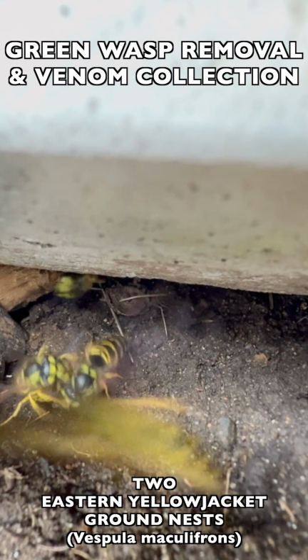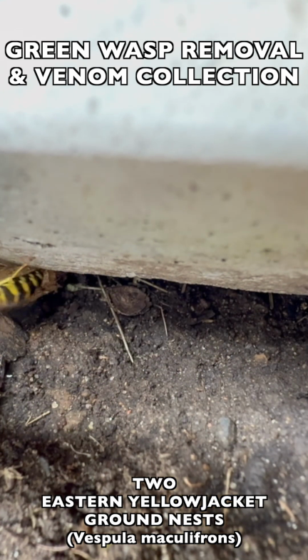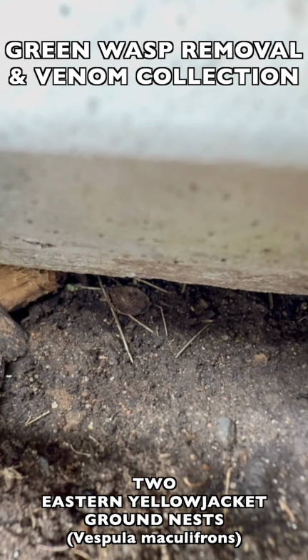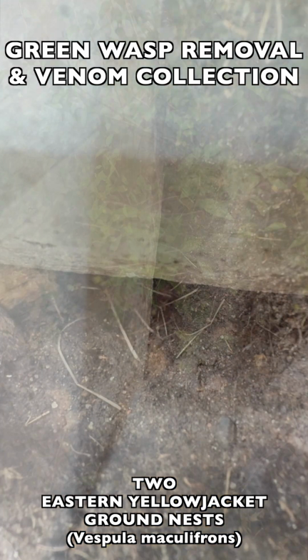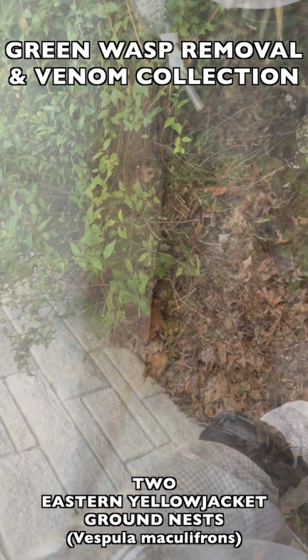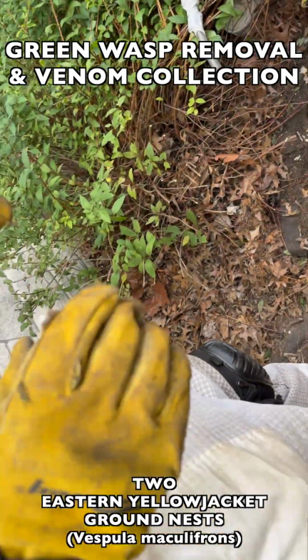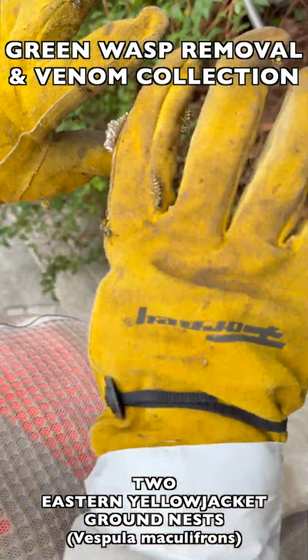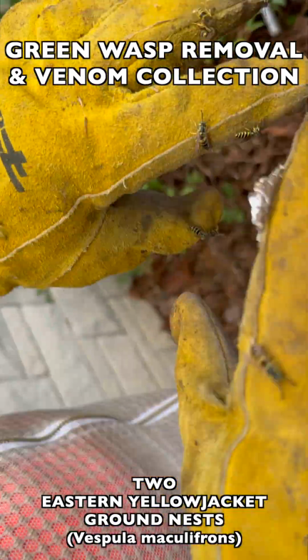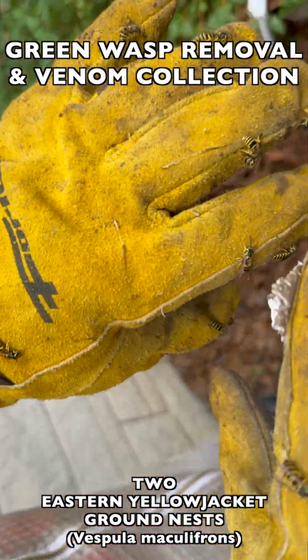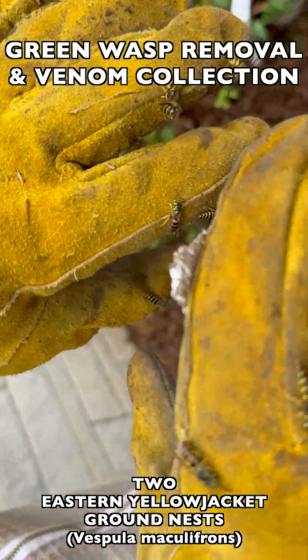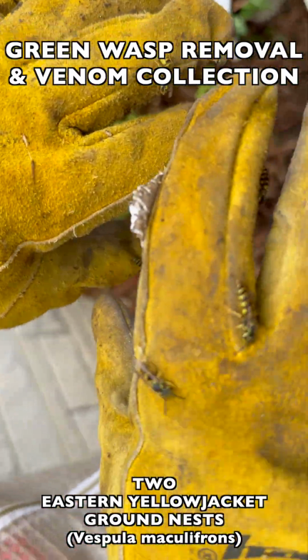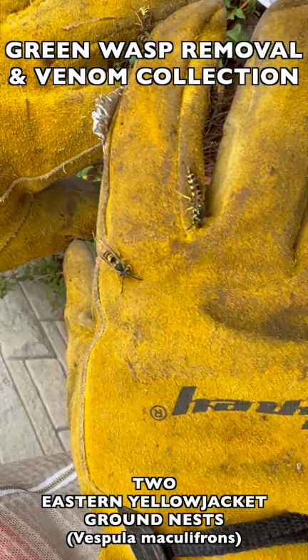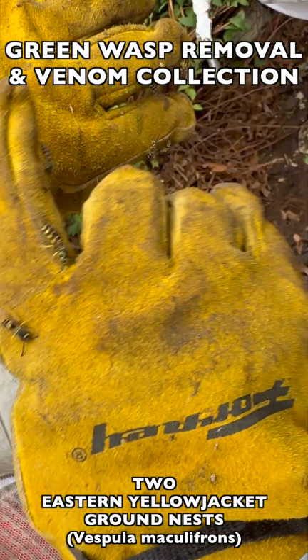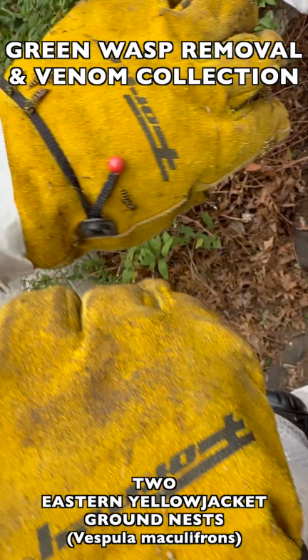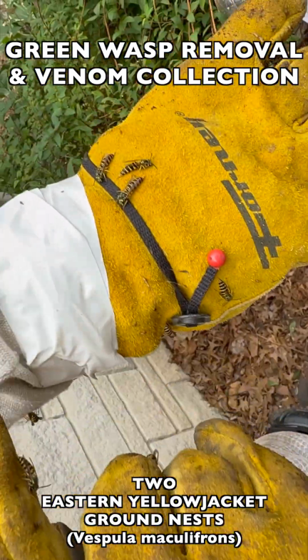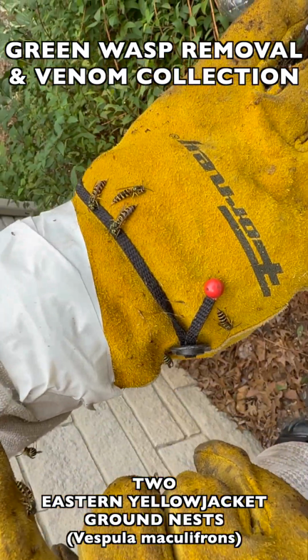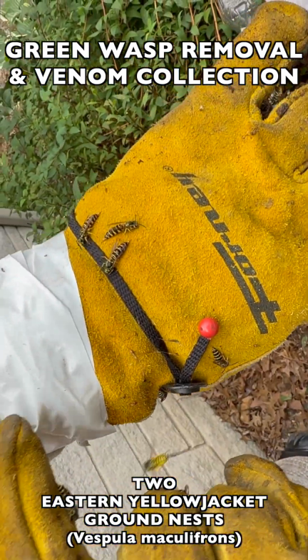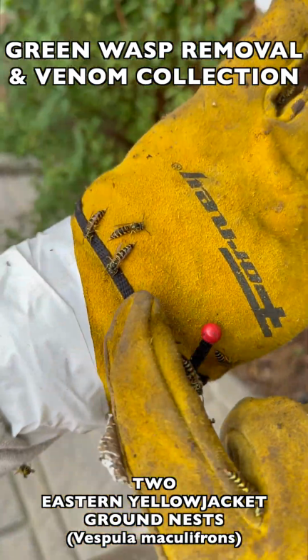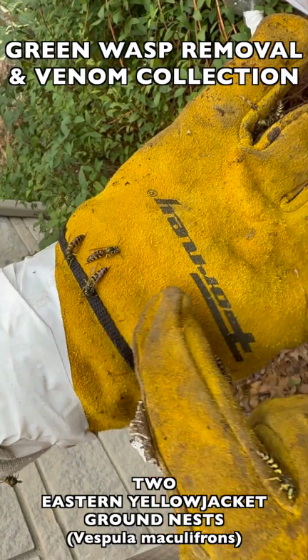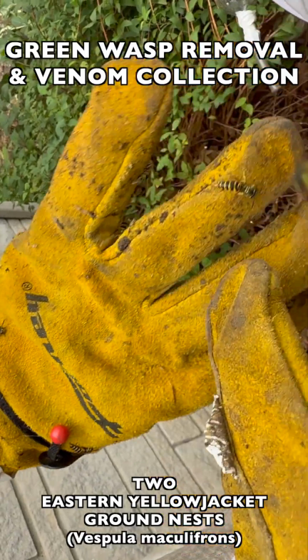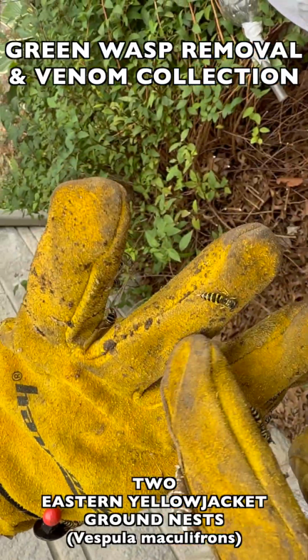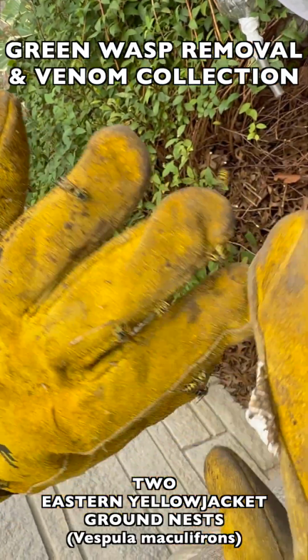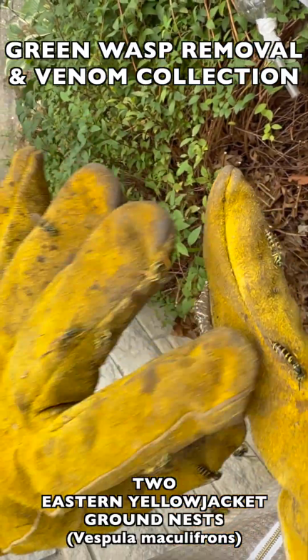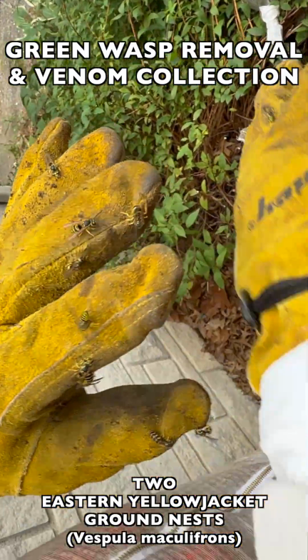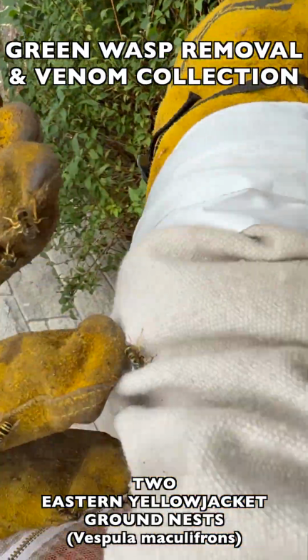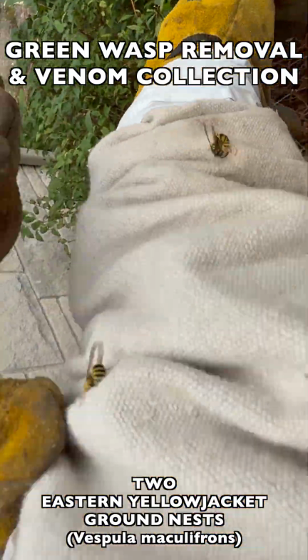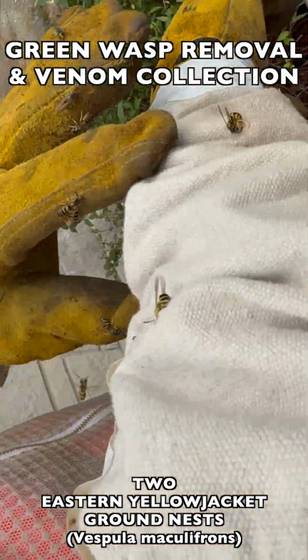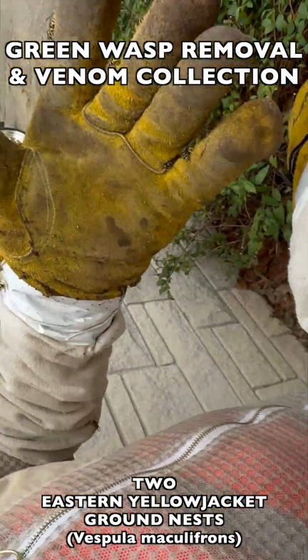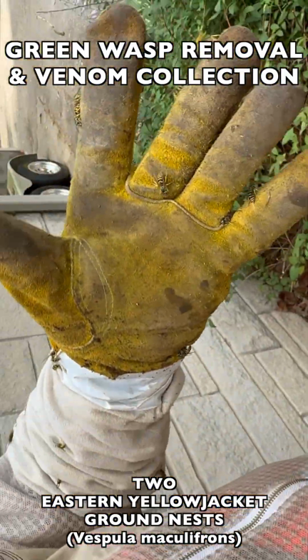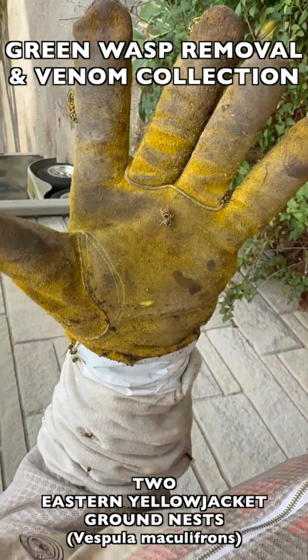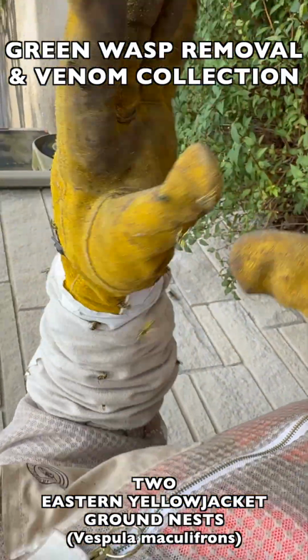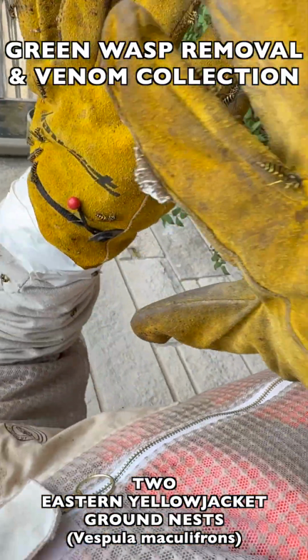This is Vespula maculifrons, one of the most aggressive species that we deal with here in the Midwest of the USA in North America. They're a native species and they're beneficial, but as you can see here they attack in force and it doesn't take much to set them off.